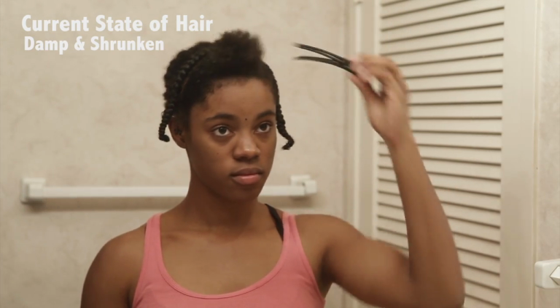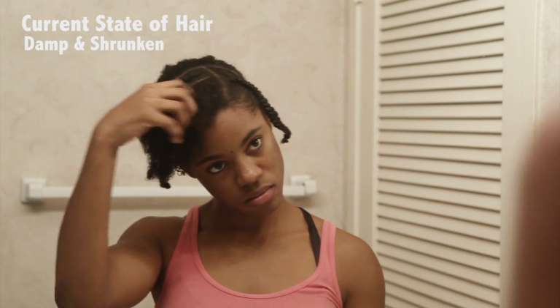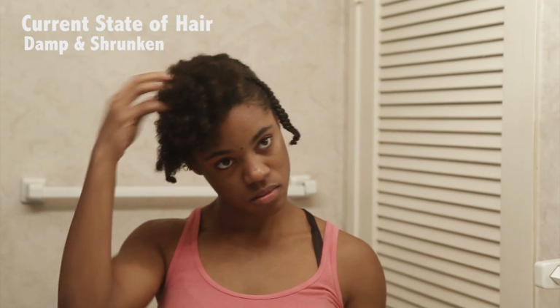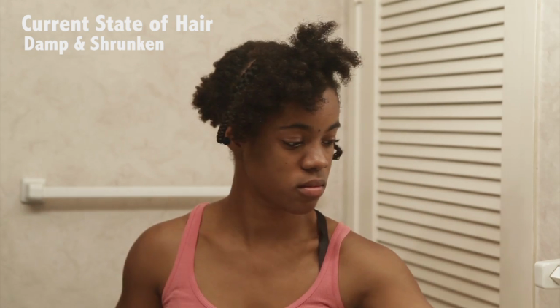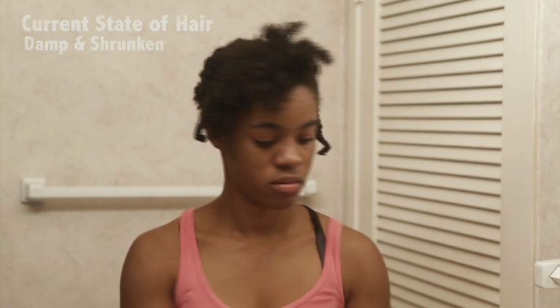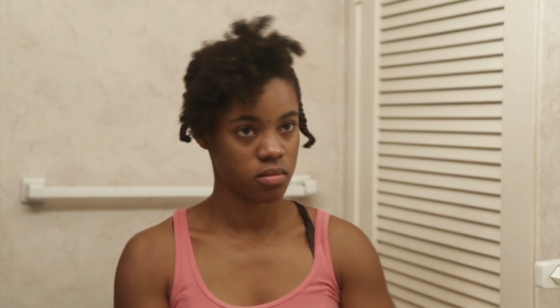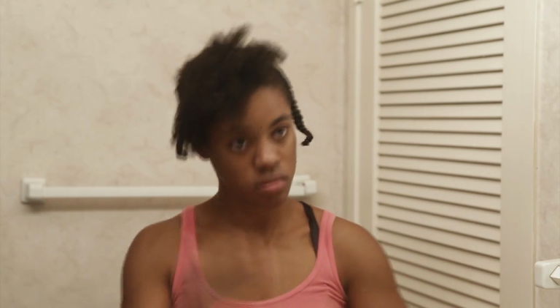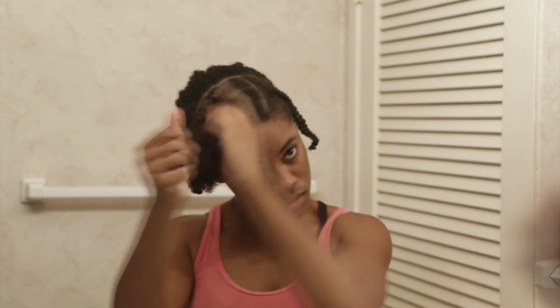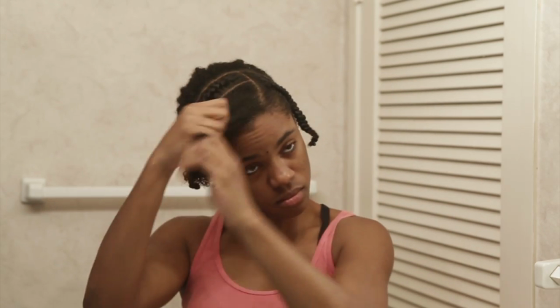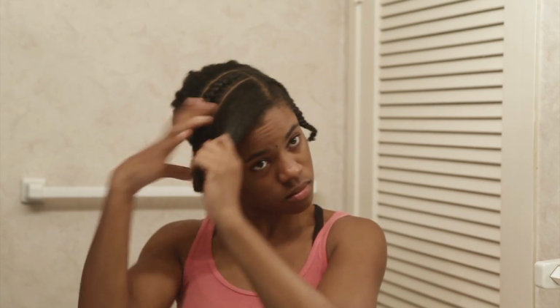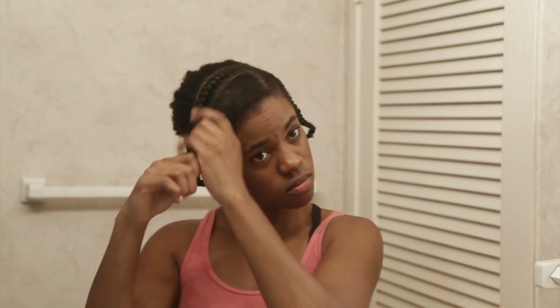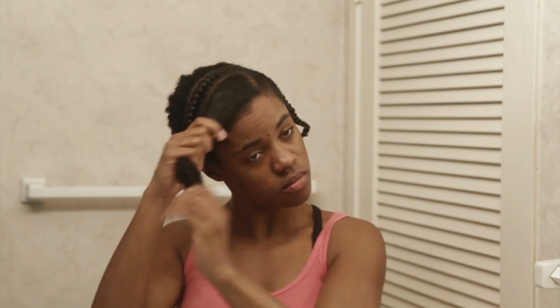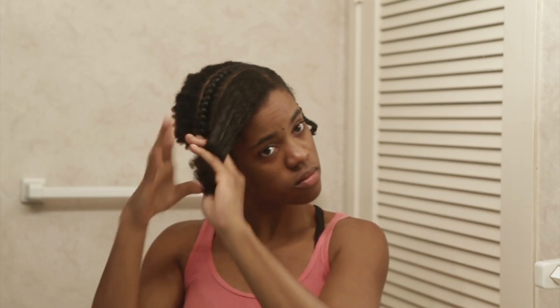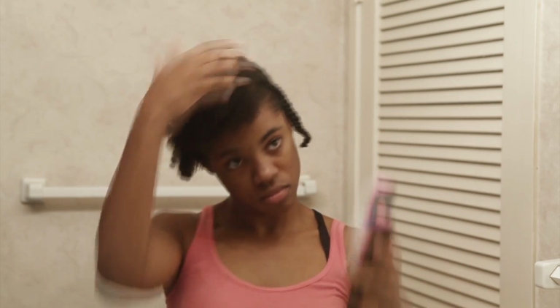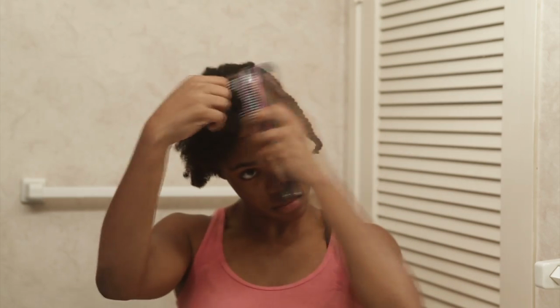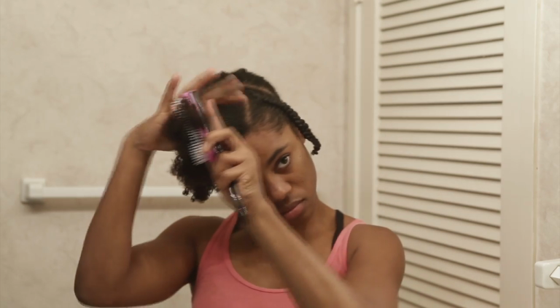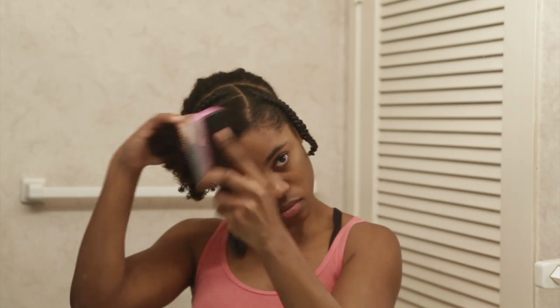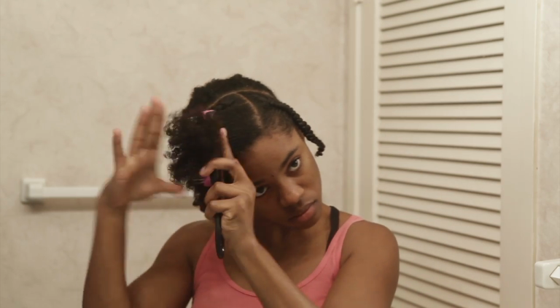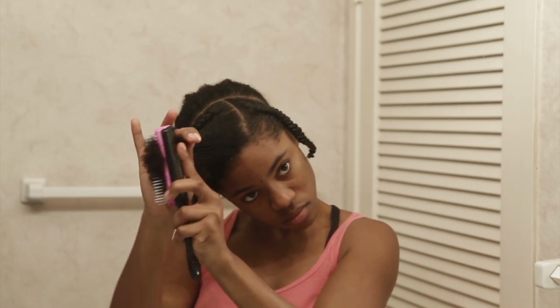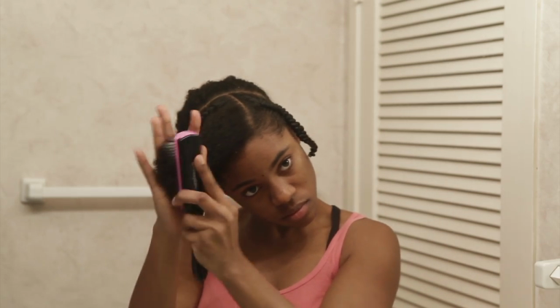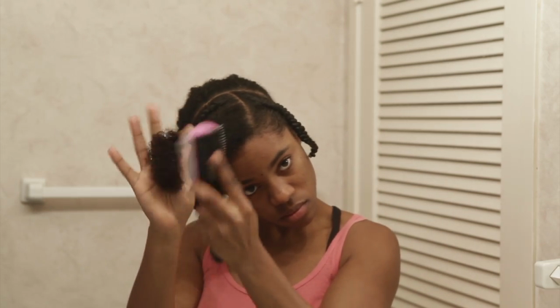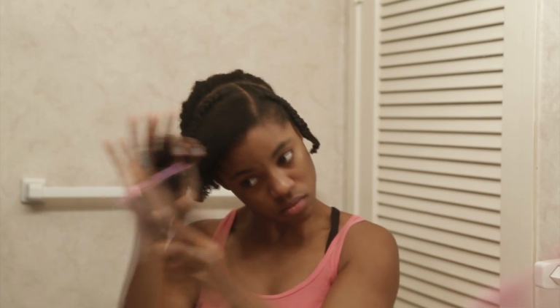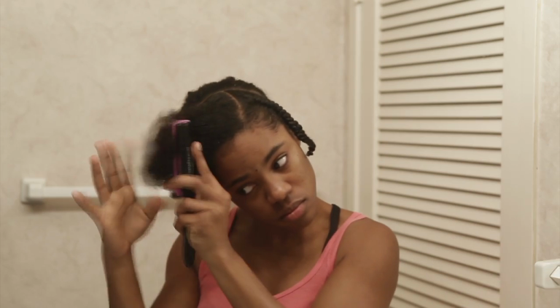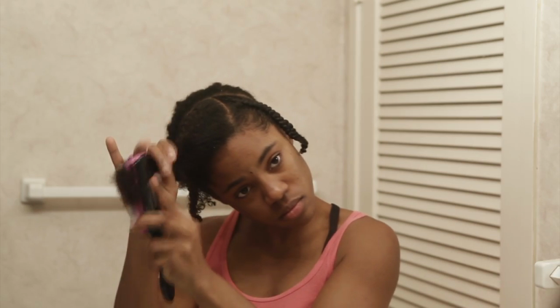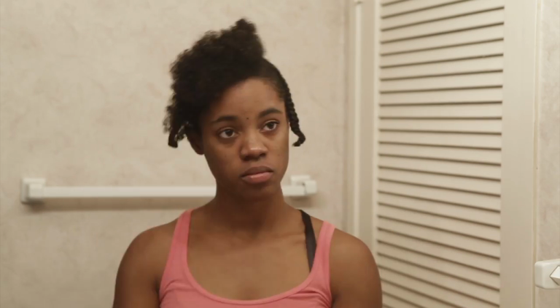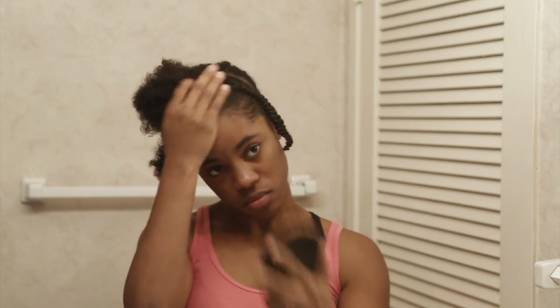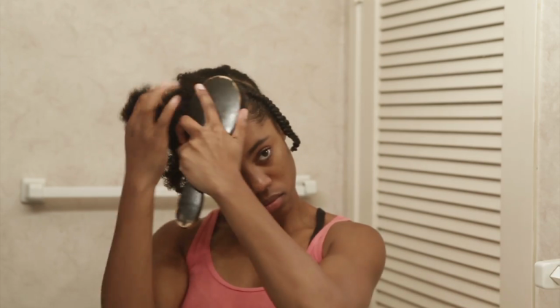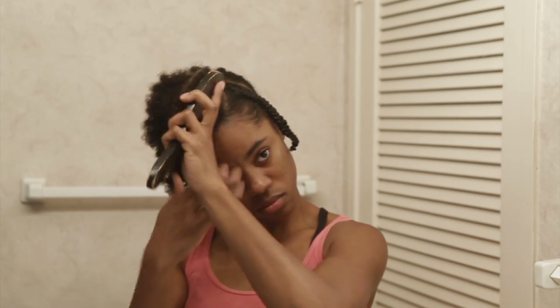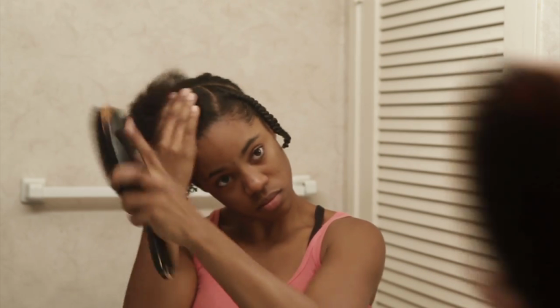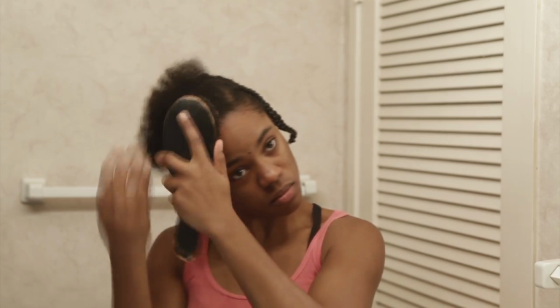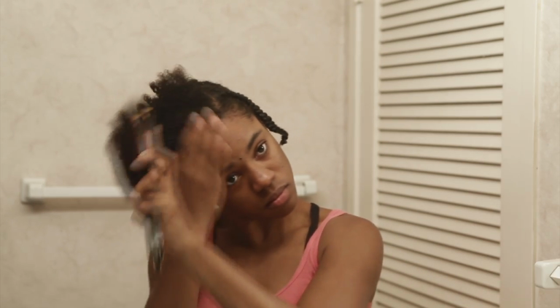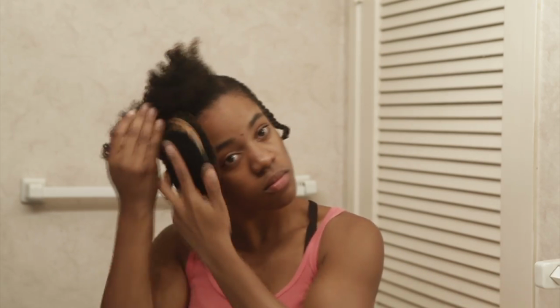I'm applying a bit of conditioner. This really makes my hair cooperate while making the strands slippery. Don't forget to detangle, and also to smooth down the edges with a soft bristle brush.